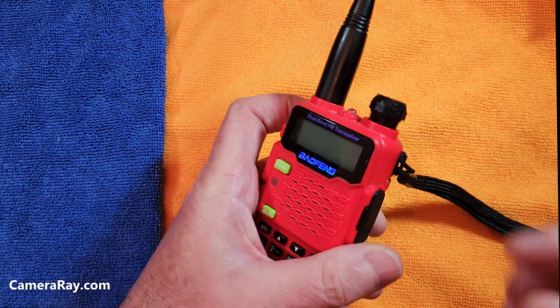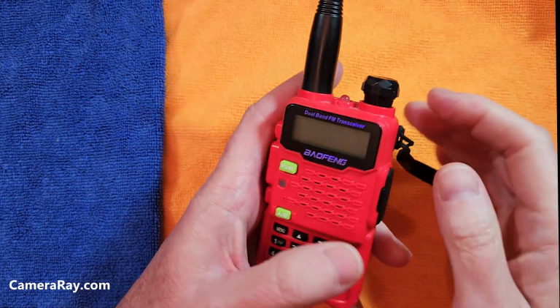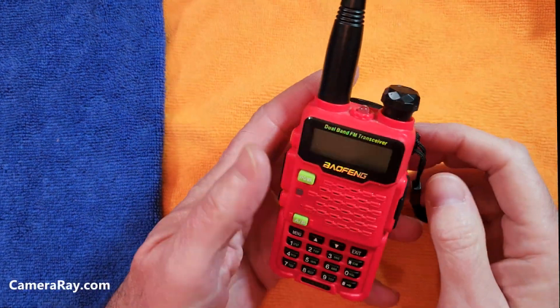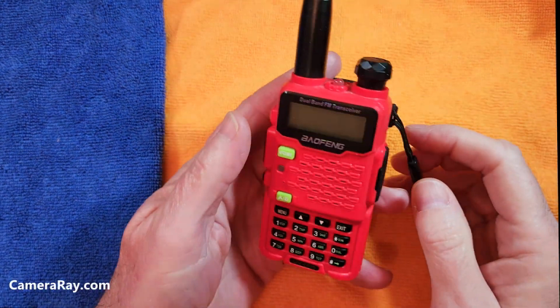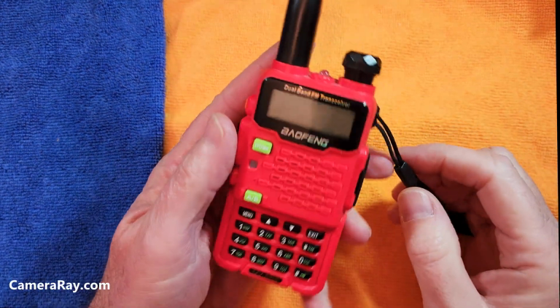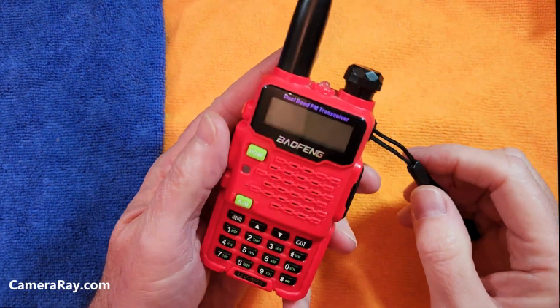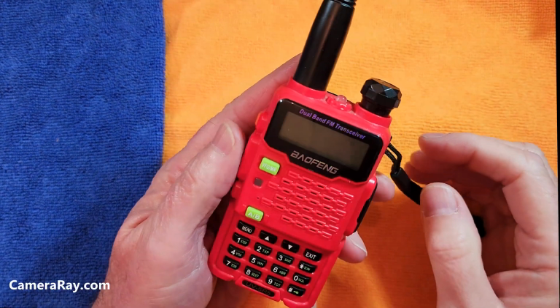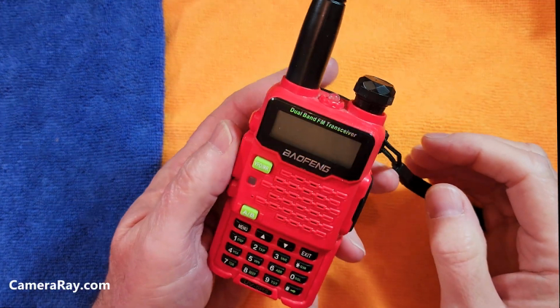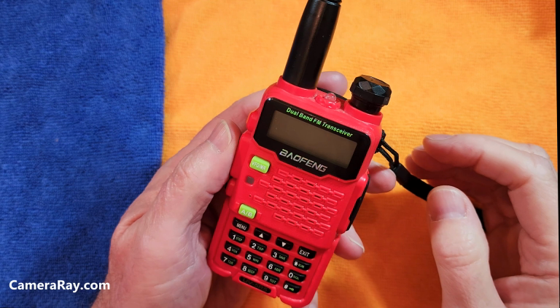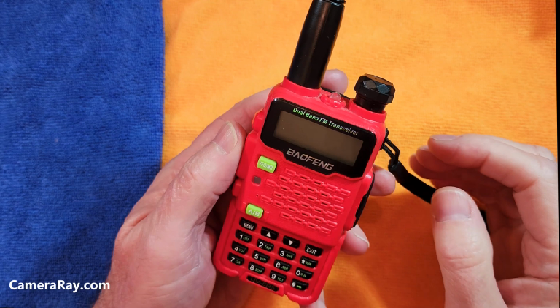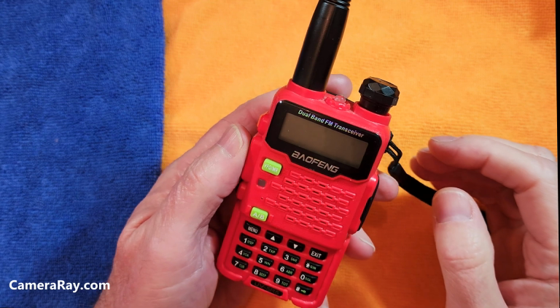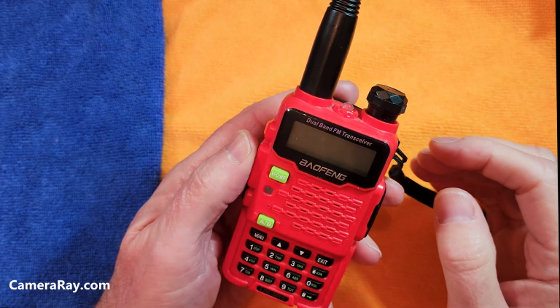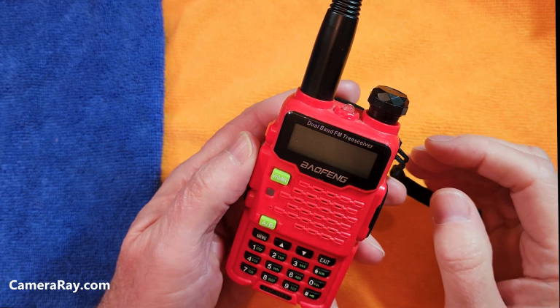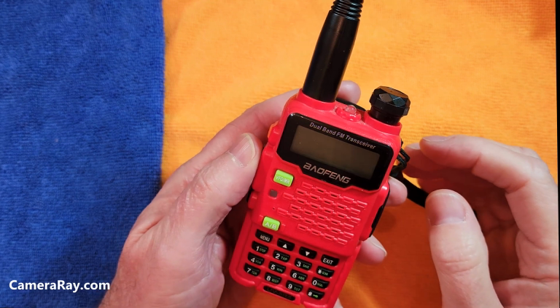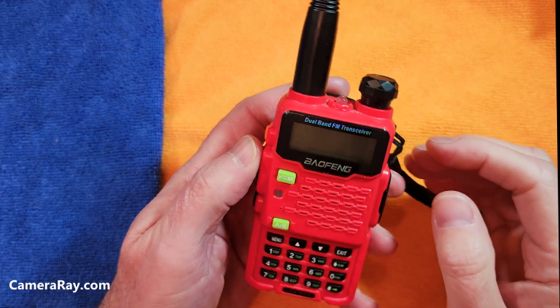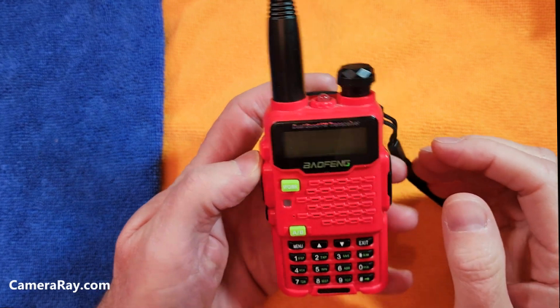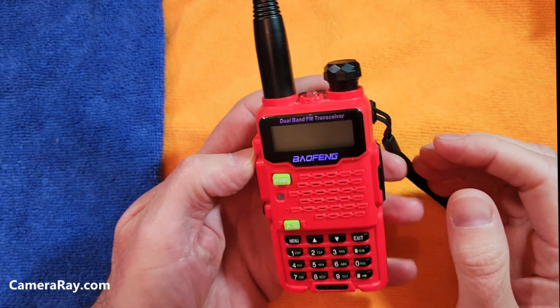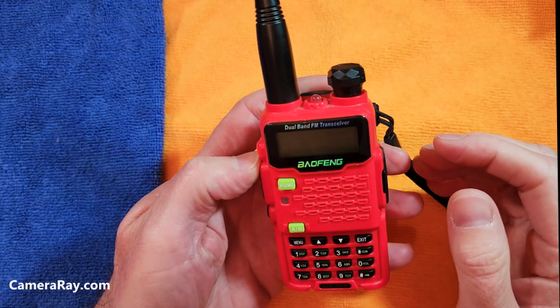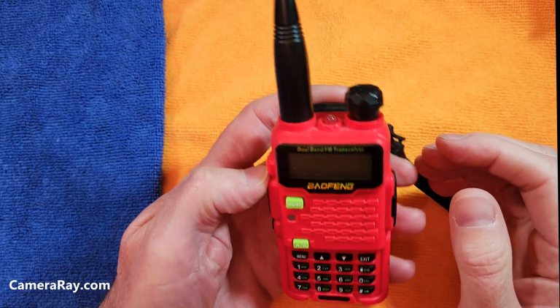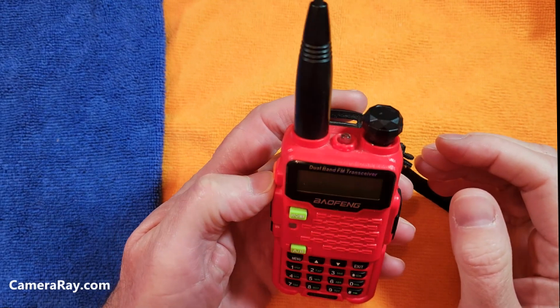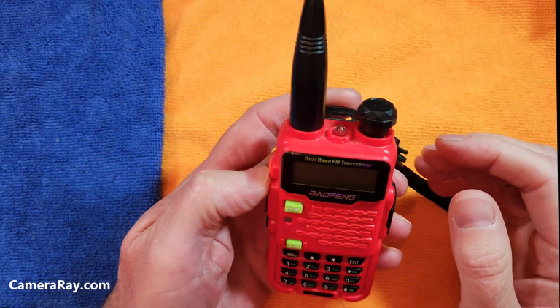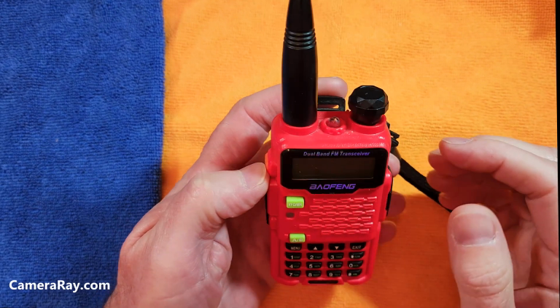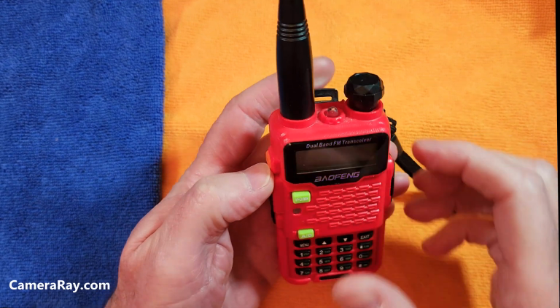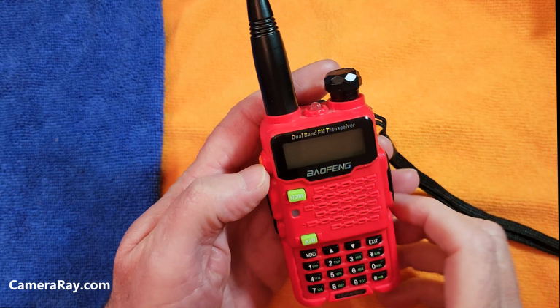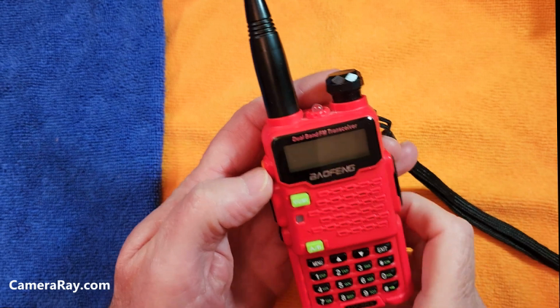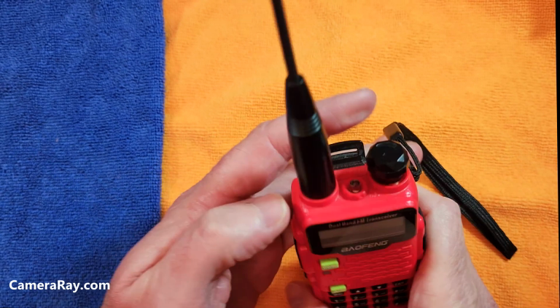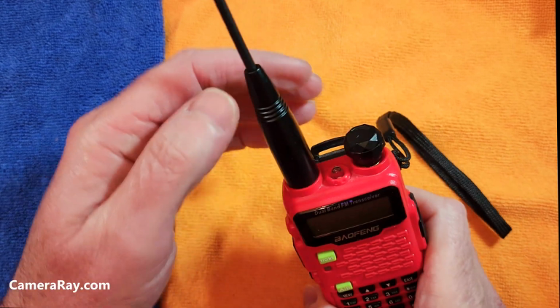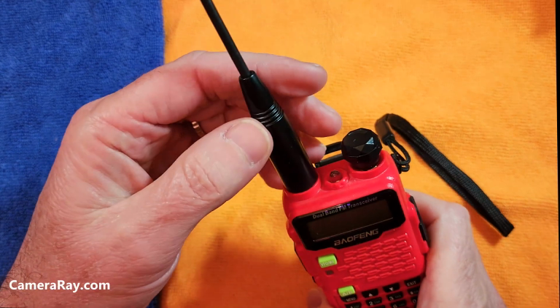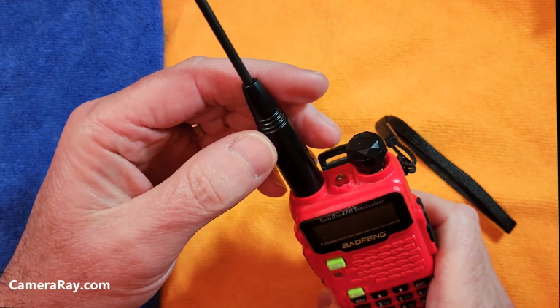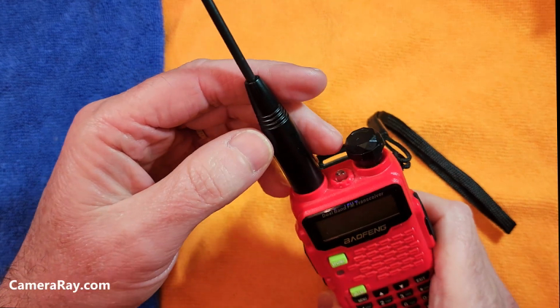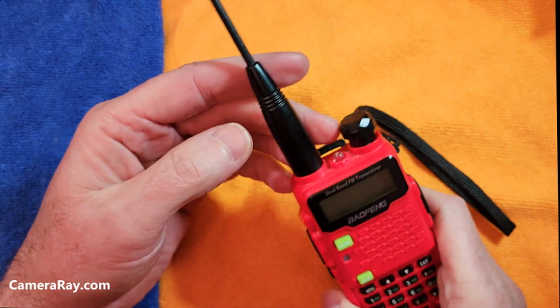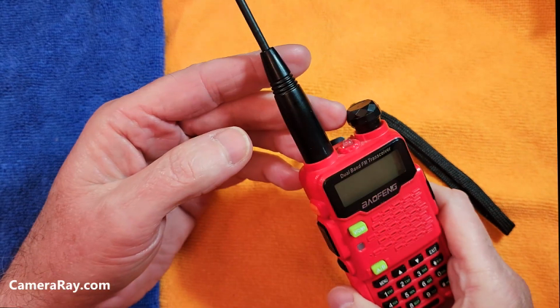Did you know that most Baofeng radios have a hidden tool built into them? Not all, but most have this feature, and a lot of people don't even know it exists.